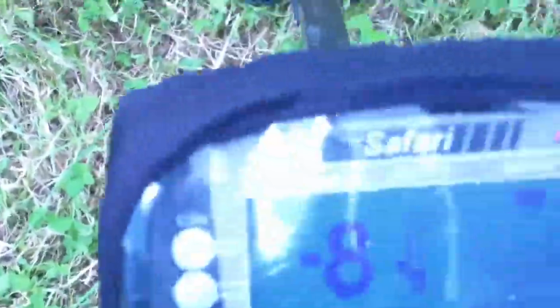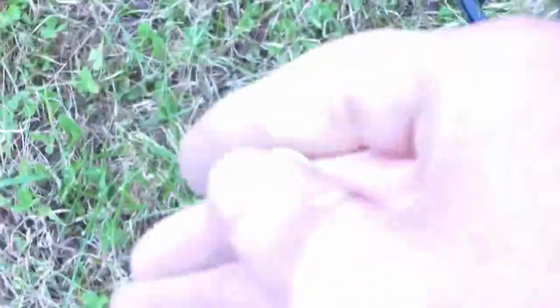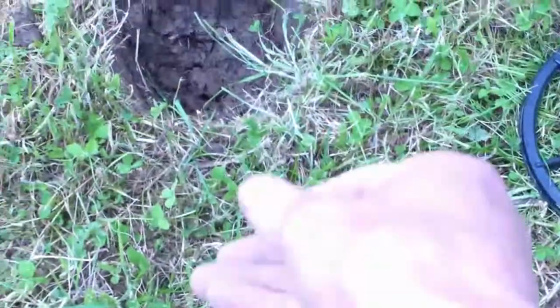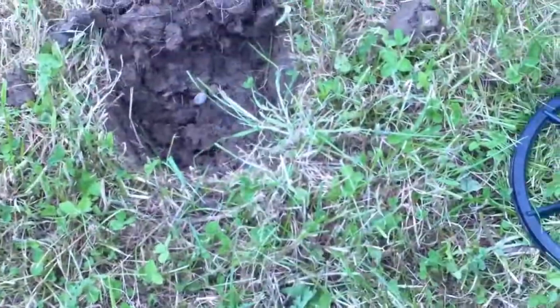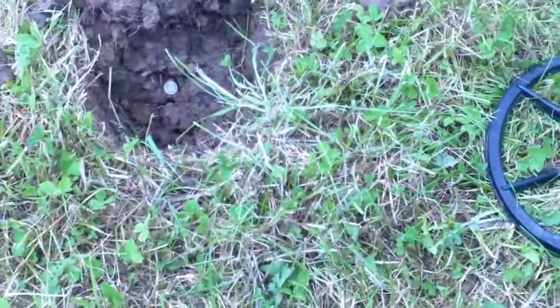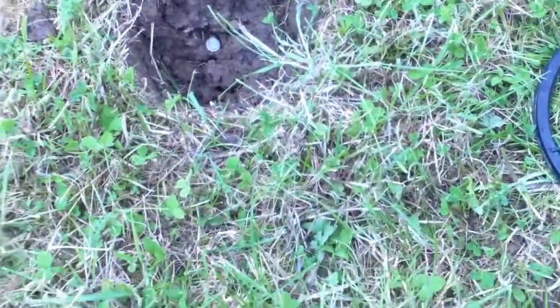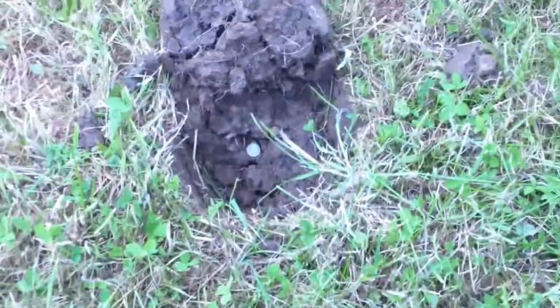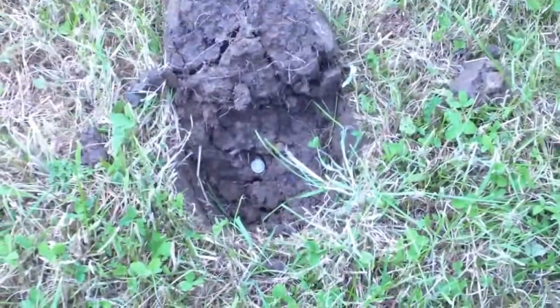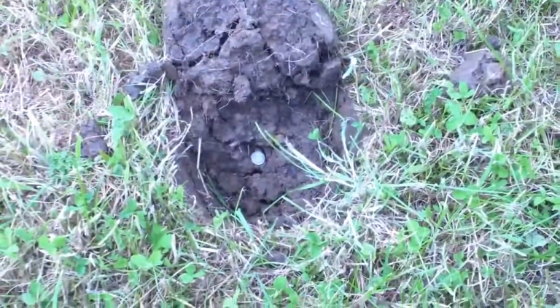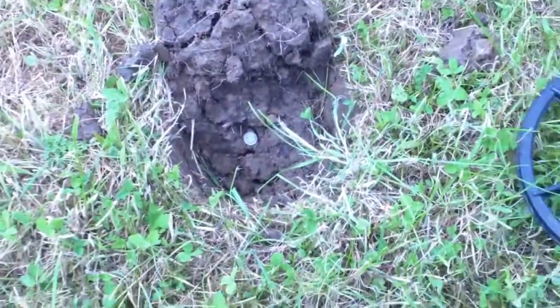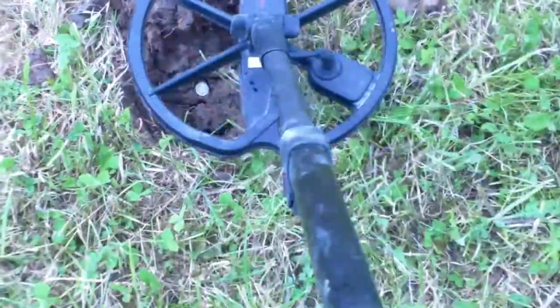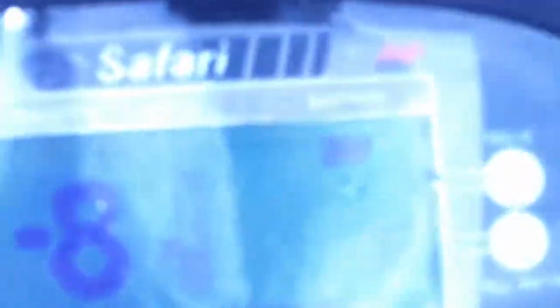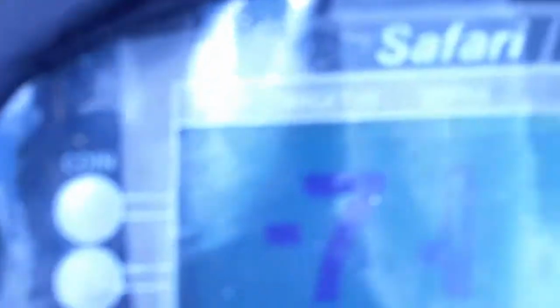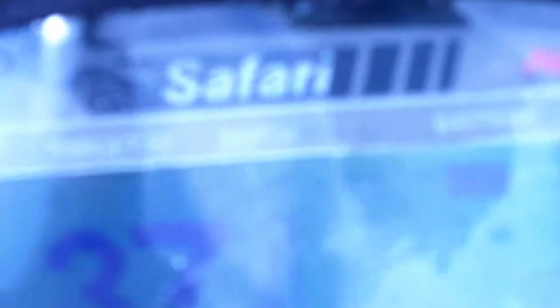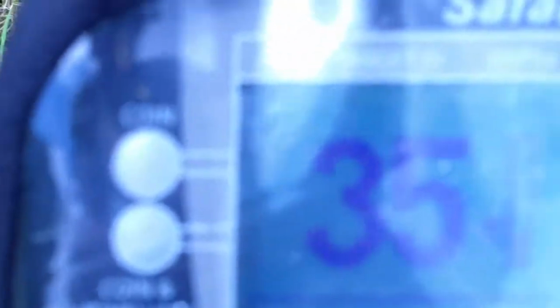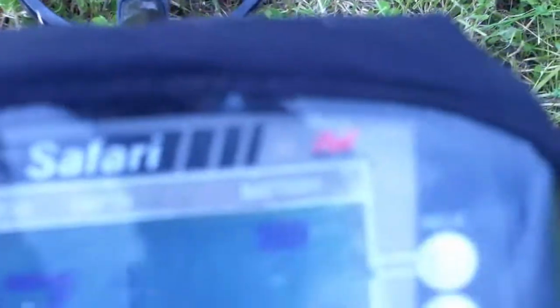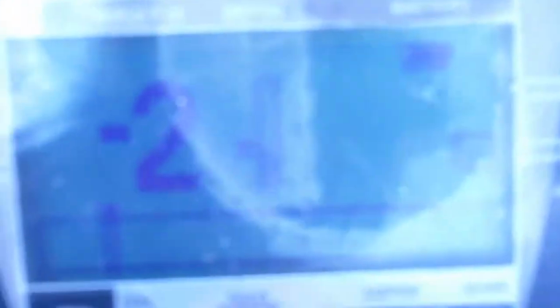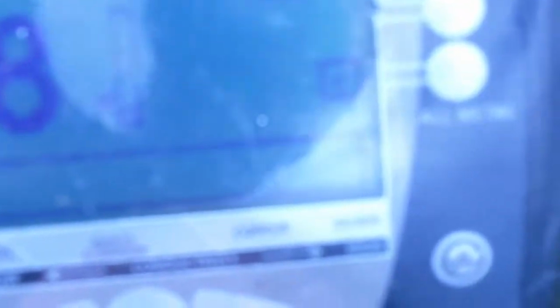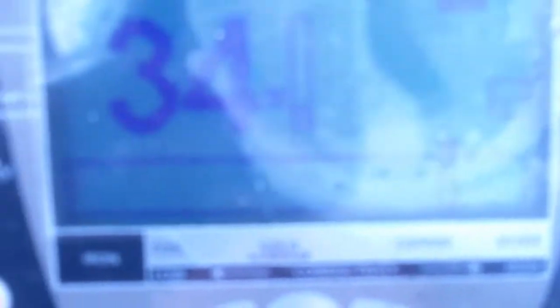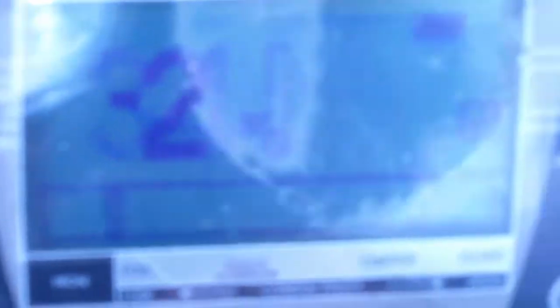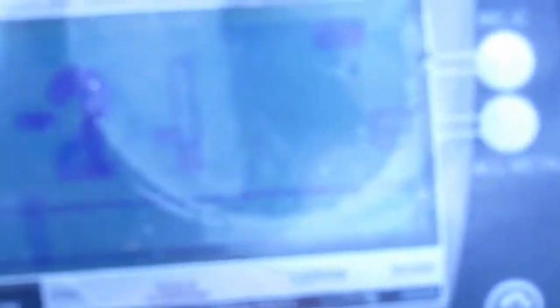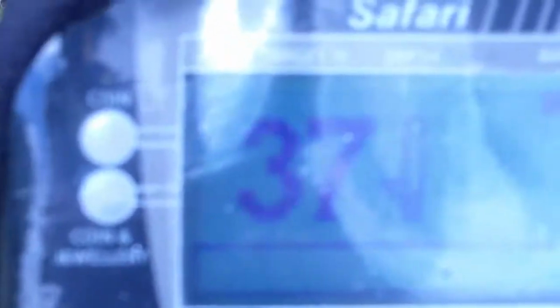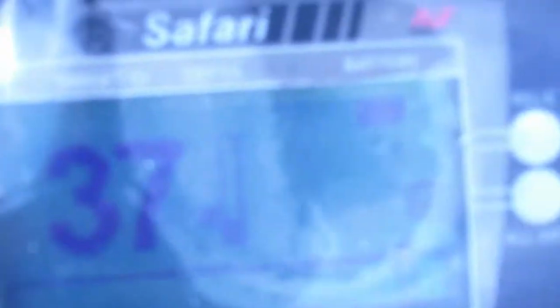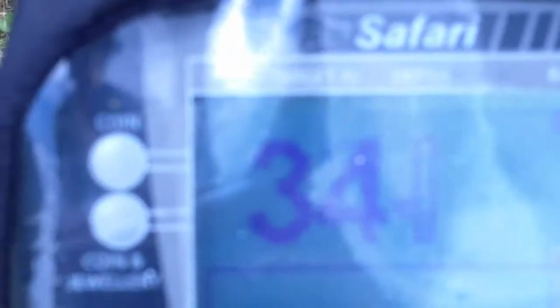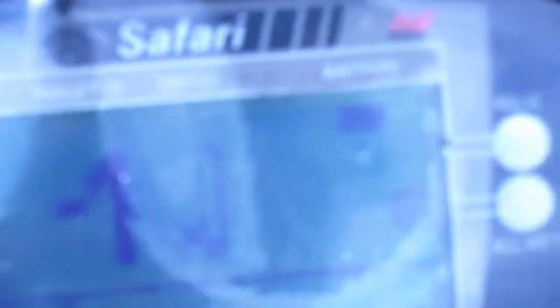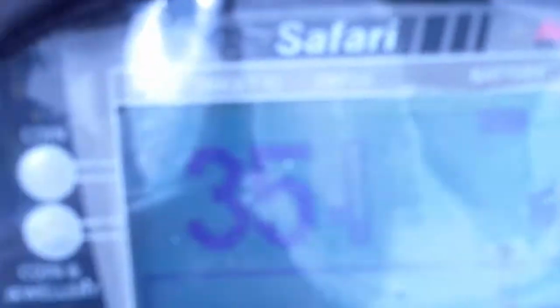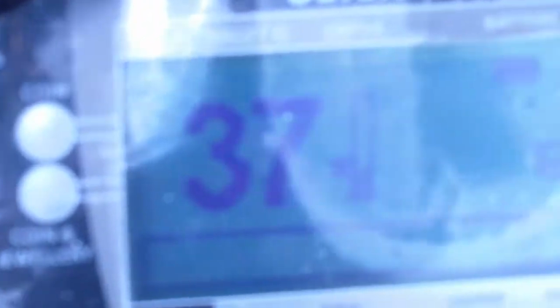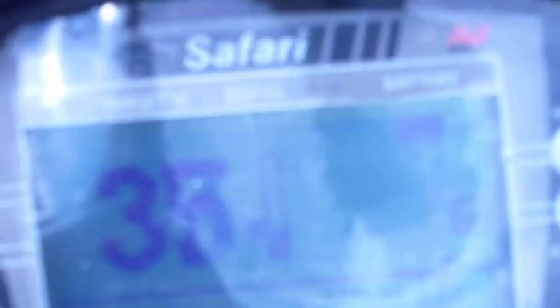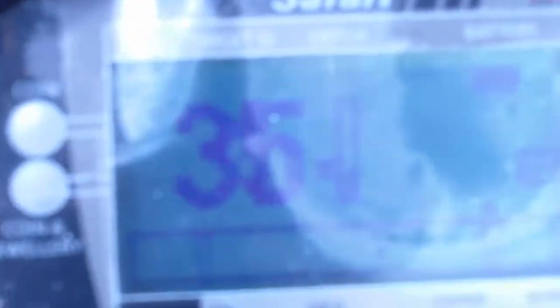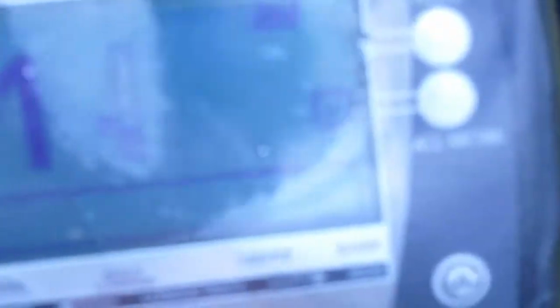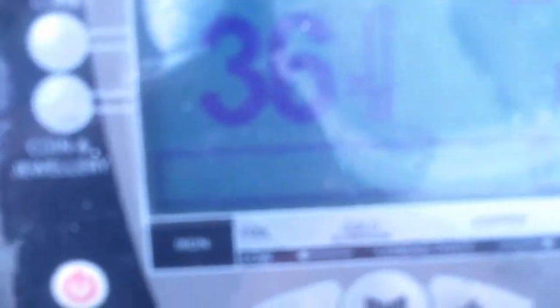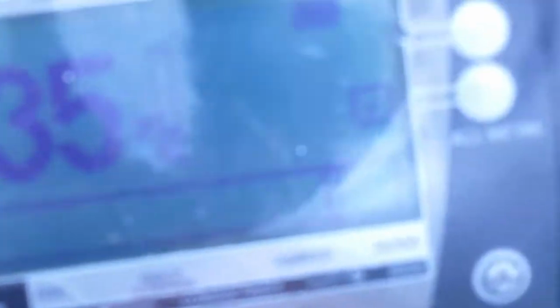Right, throwing the silver threepence. Can you see it down there? It's going to come out higher than the top end. Checking us out there.